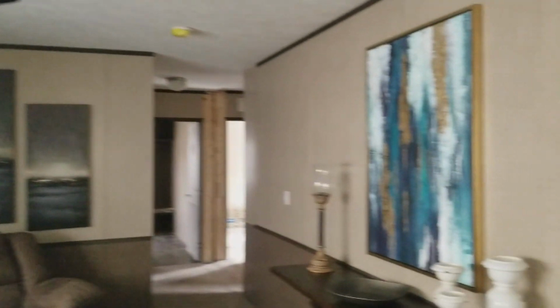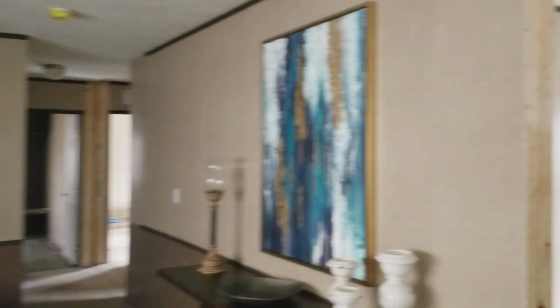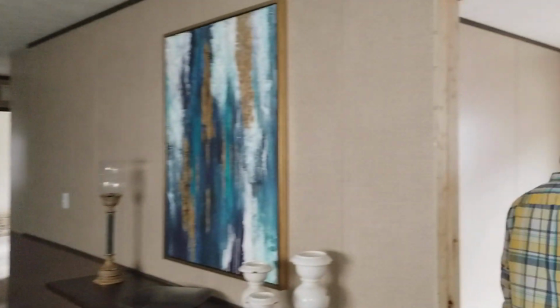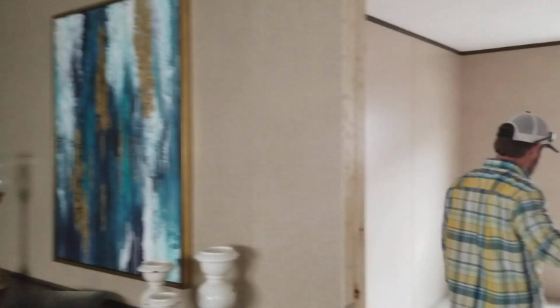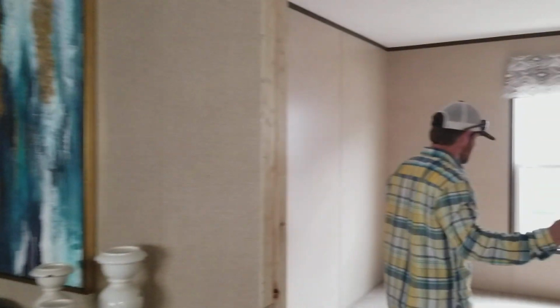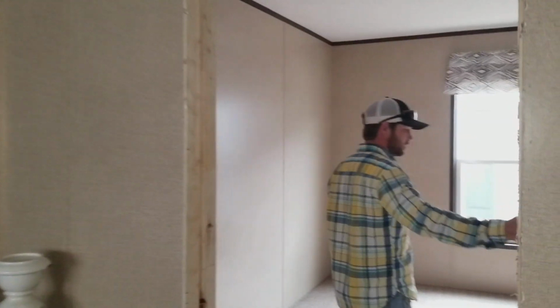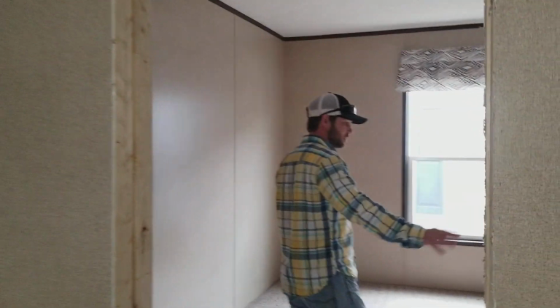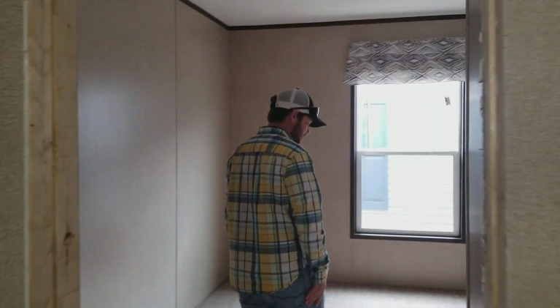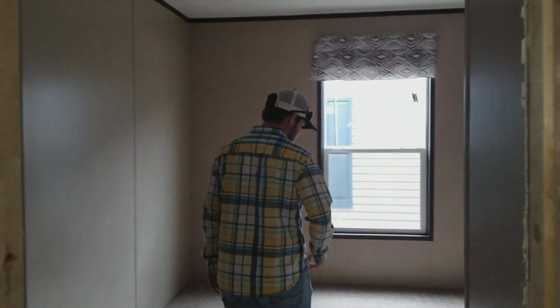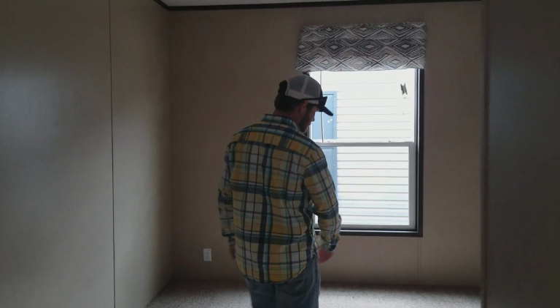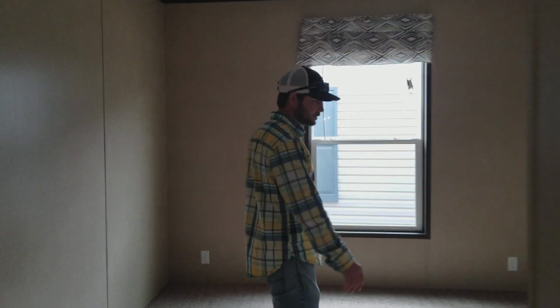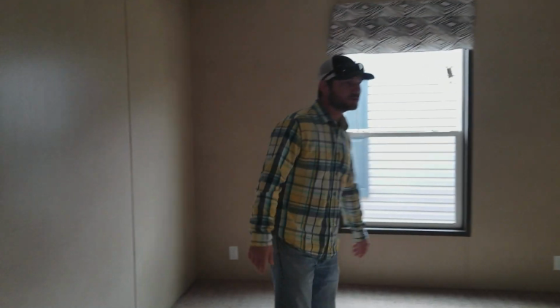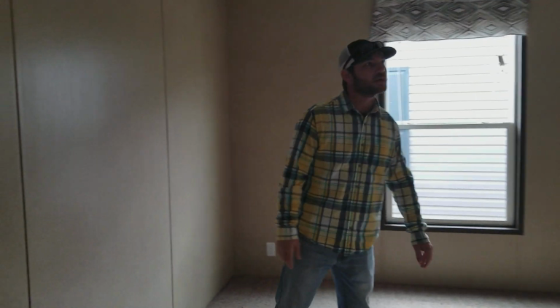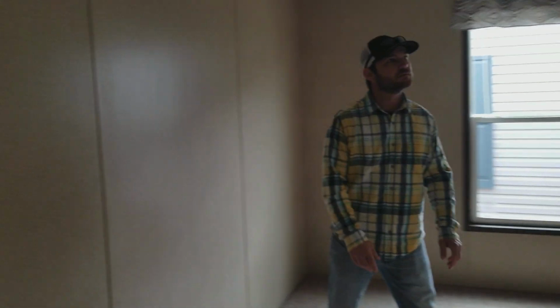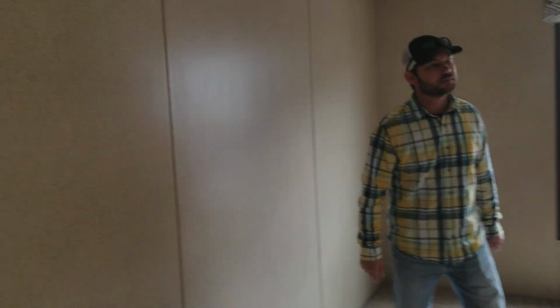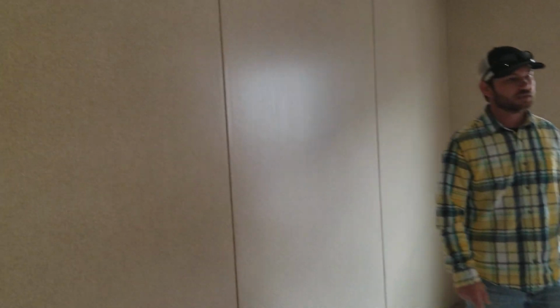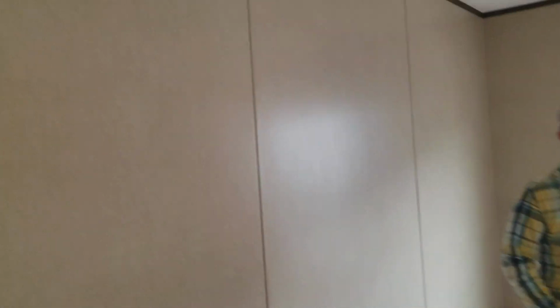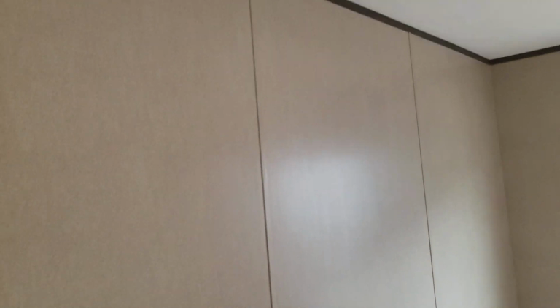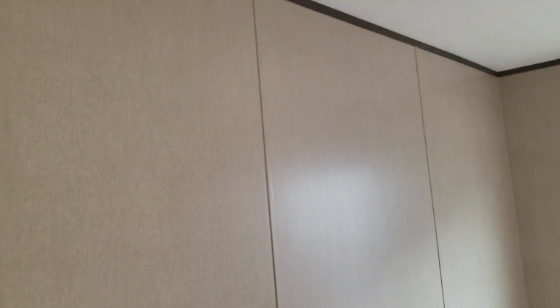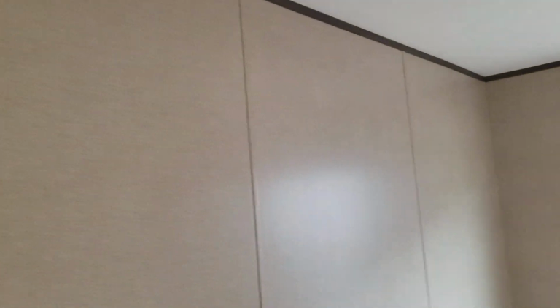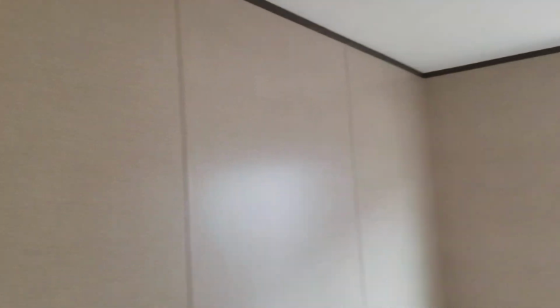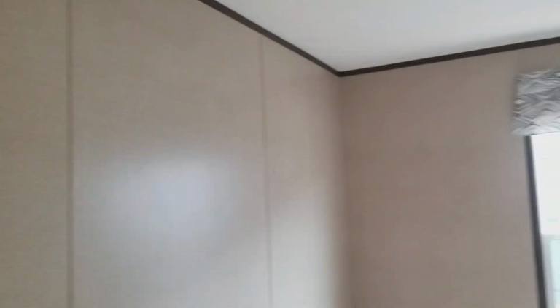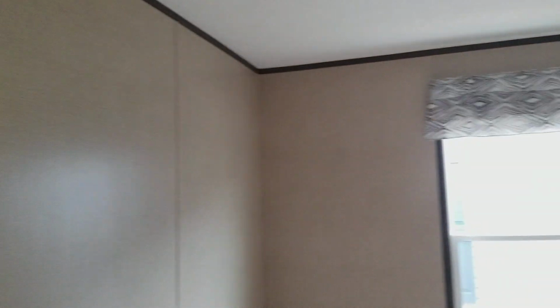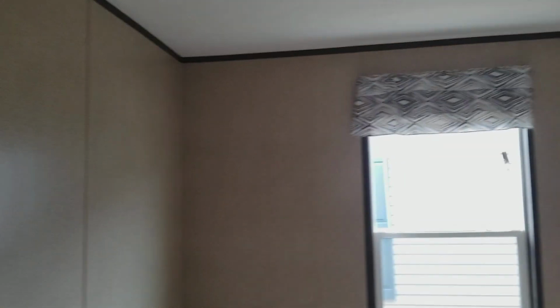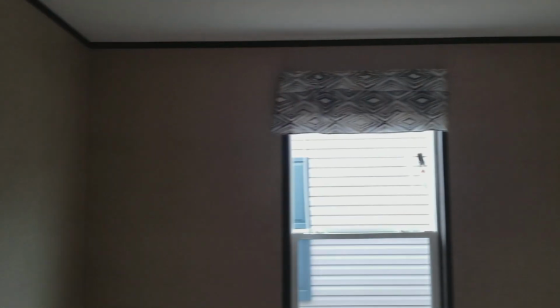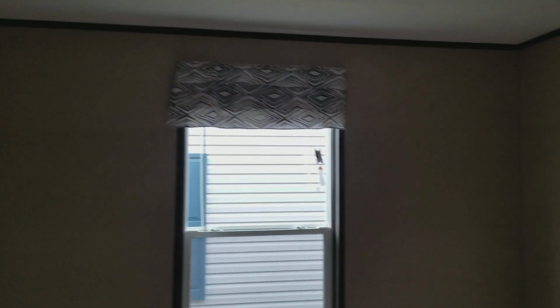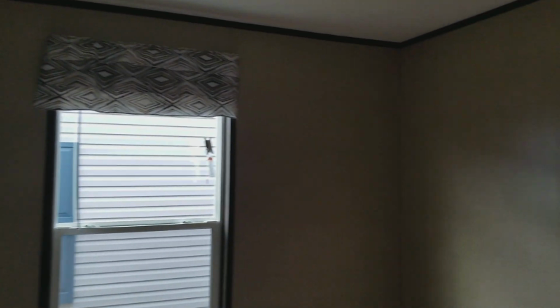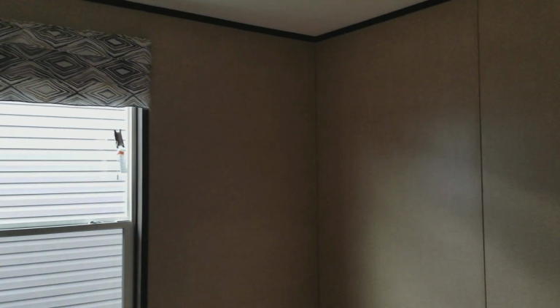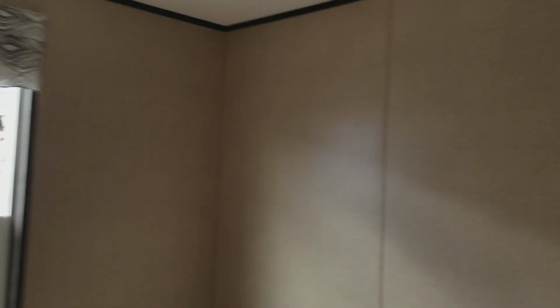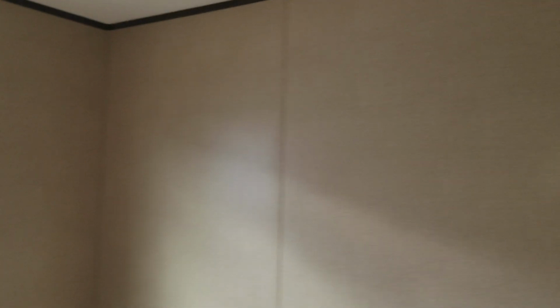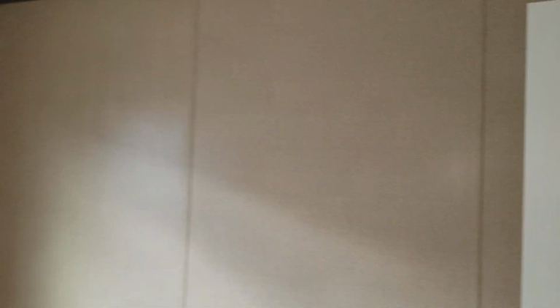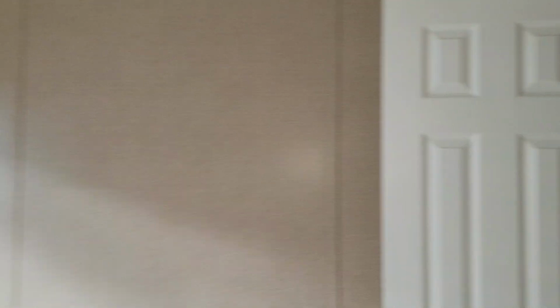This is your first spare bedroom right here. All the bedrooms are roughly about 11 by 13. This one will be included in the closet, so it is the smallest of the three spare bedrooms.